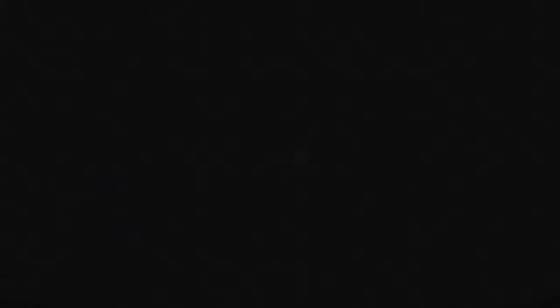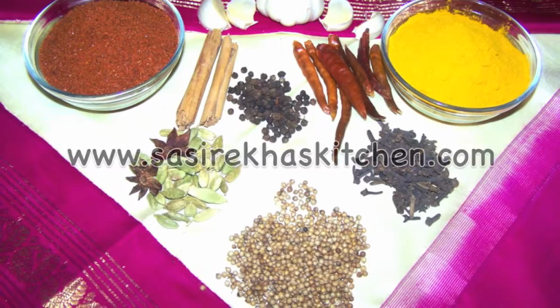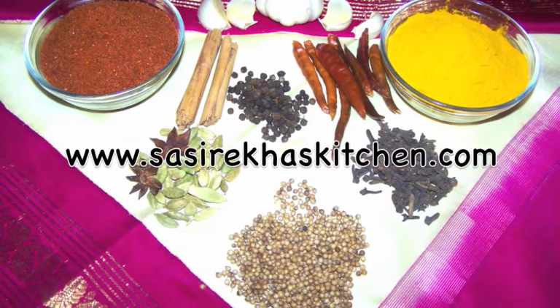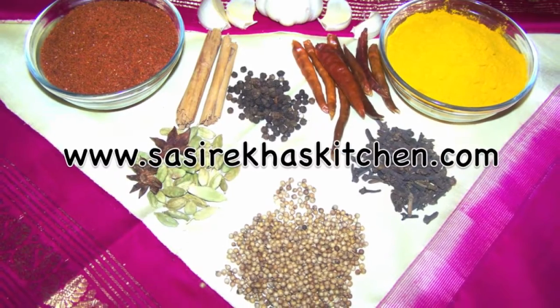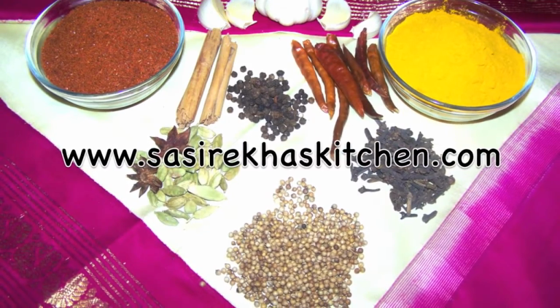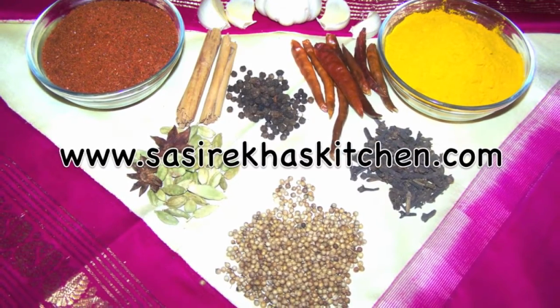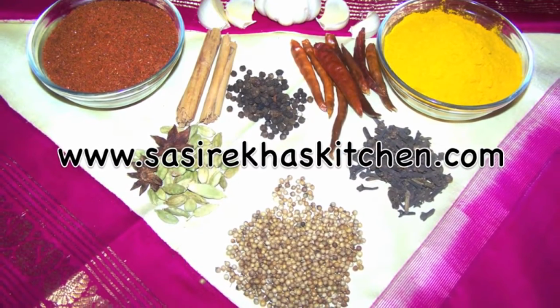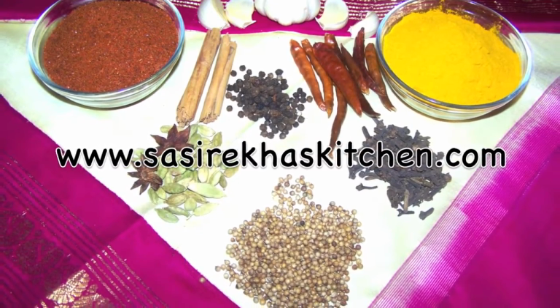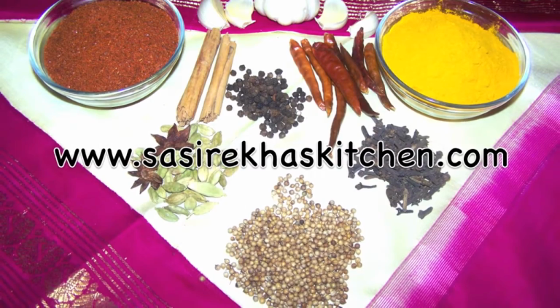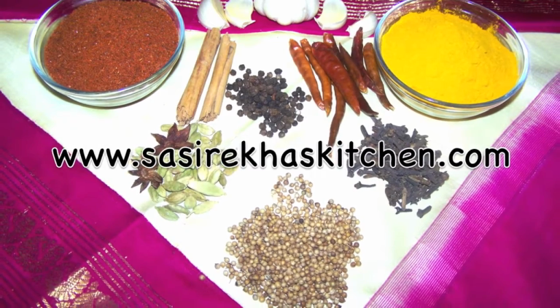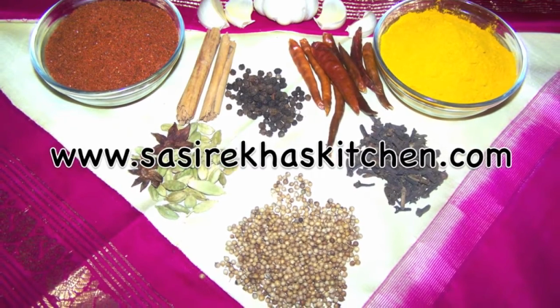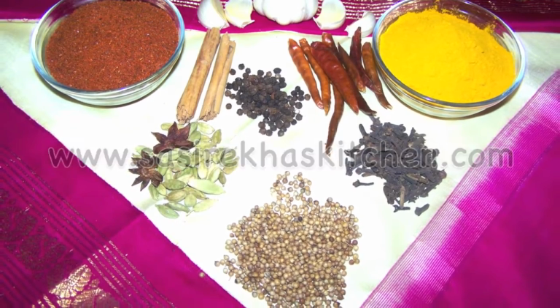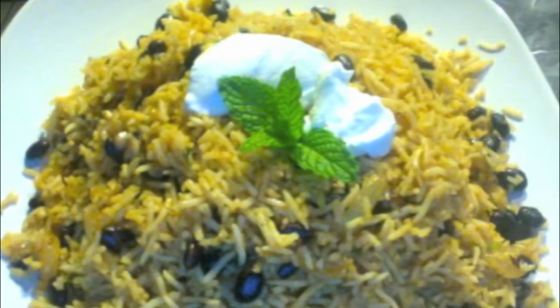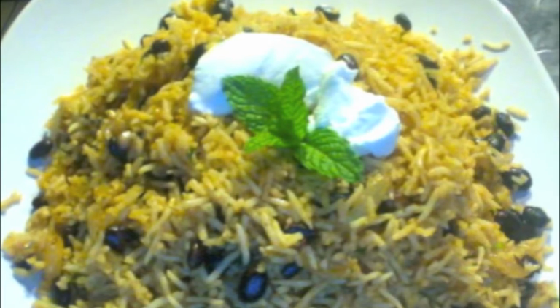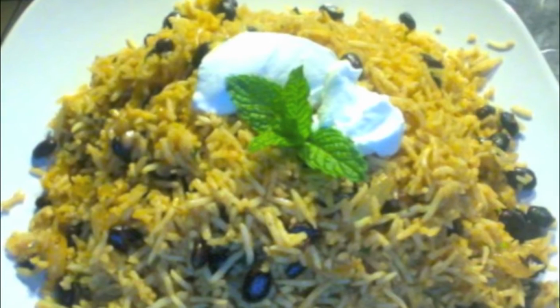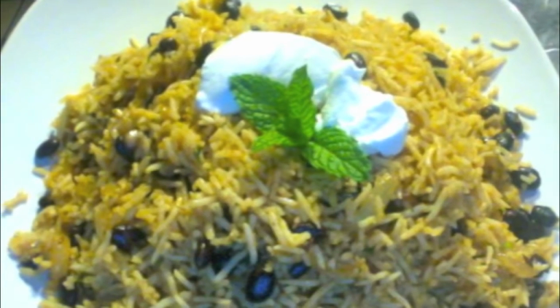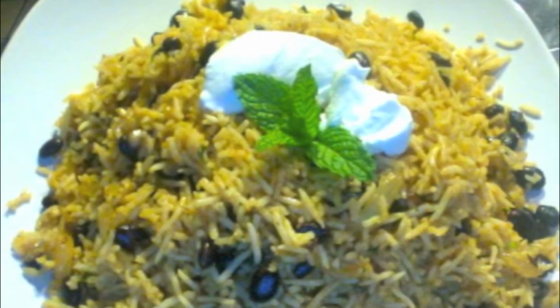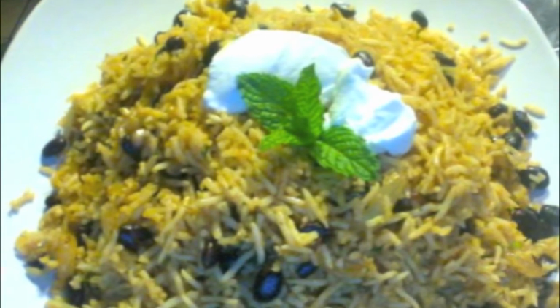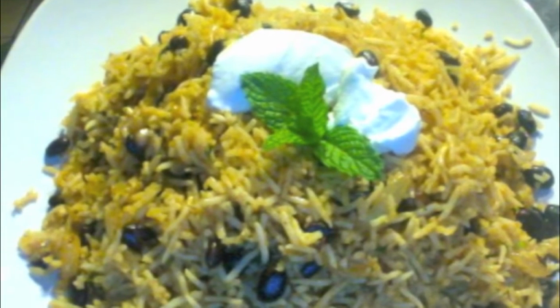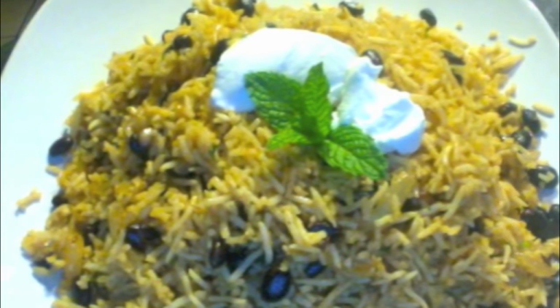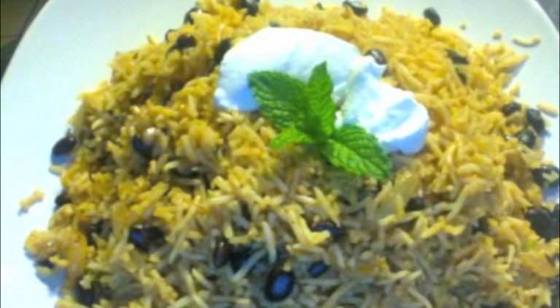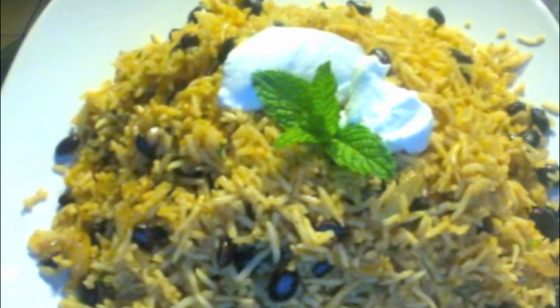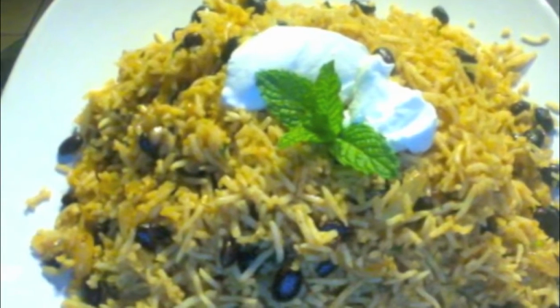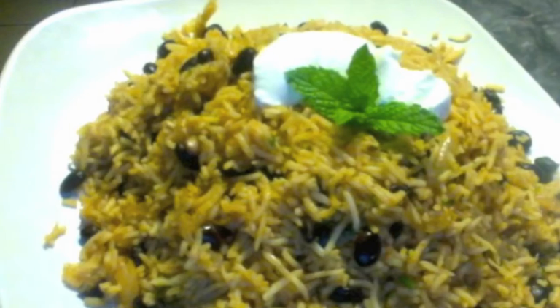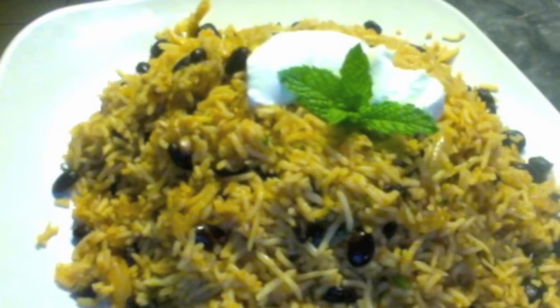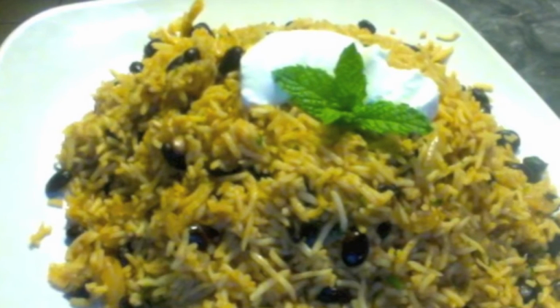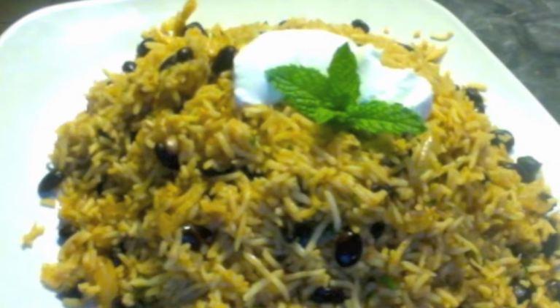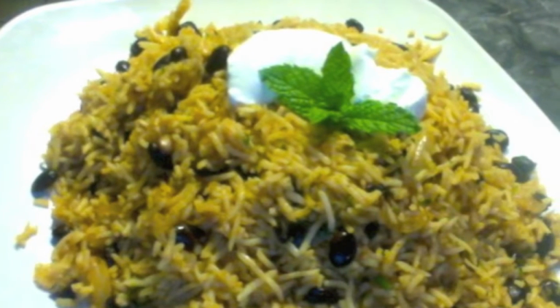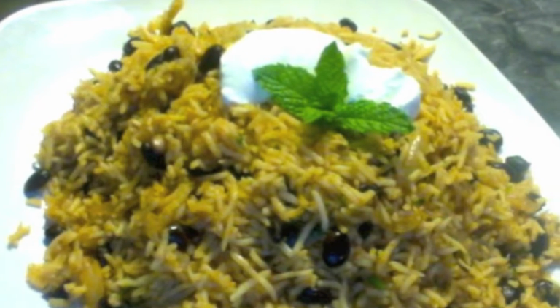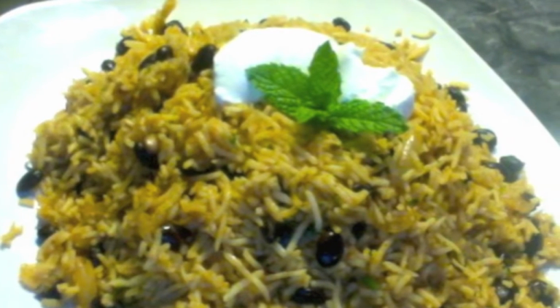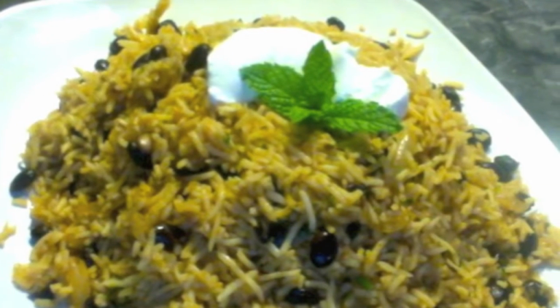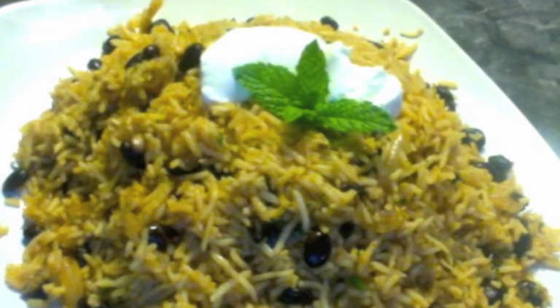Welcome to Sestriakhousekitchen.com. Today I am making Mexican rice with black beans. I have a lot of requests for this recipe, especially from children.